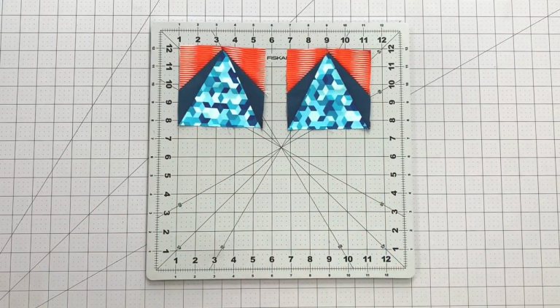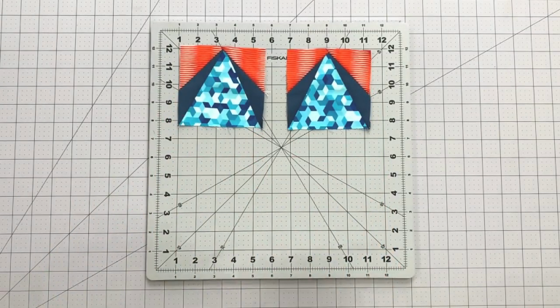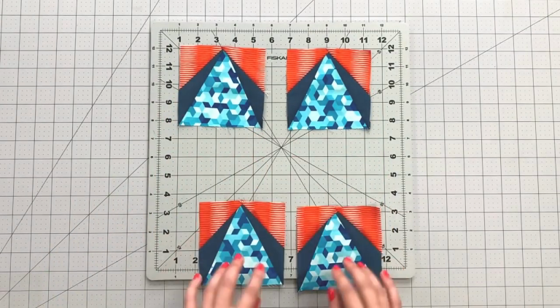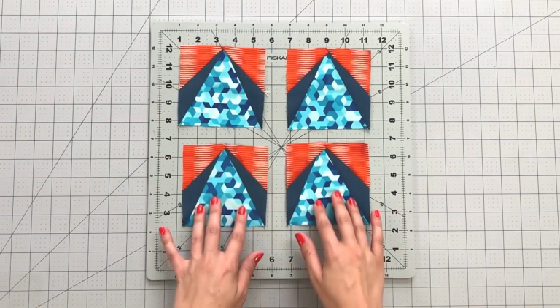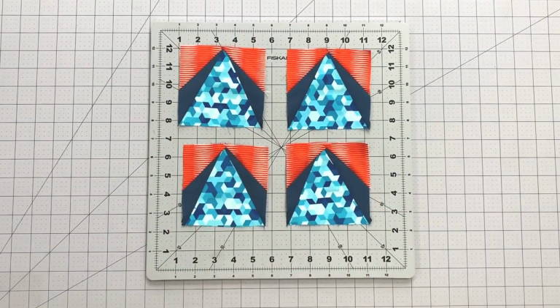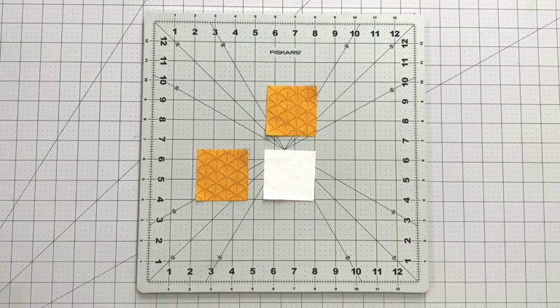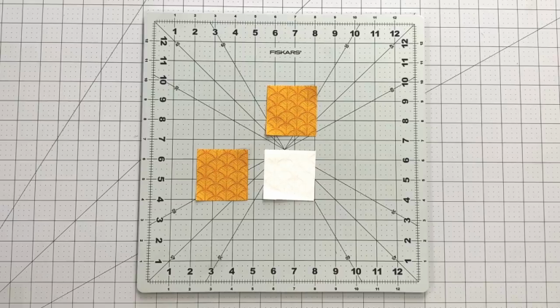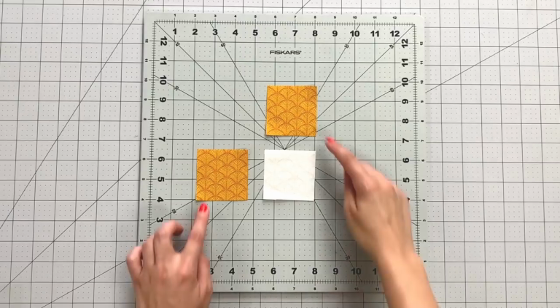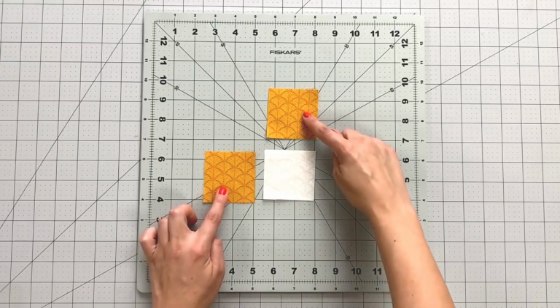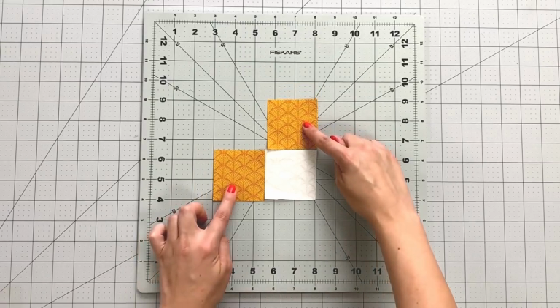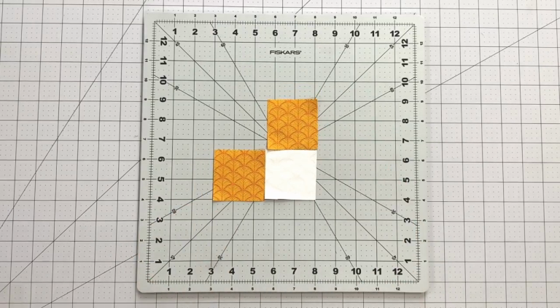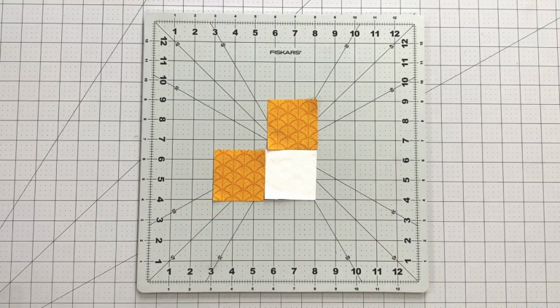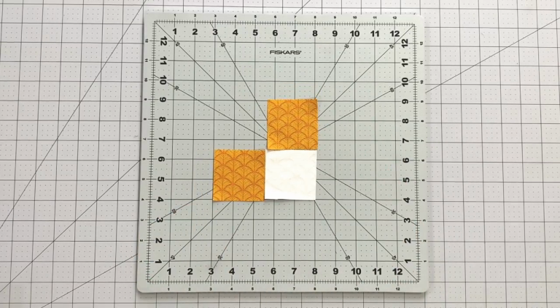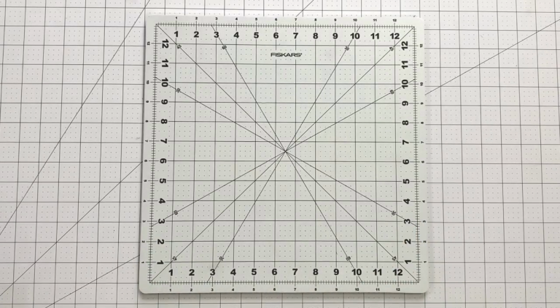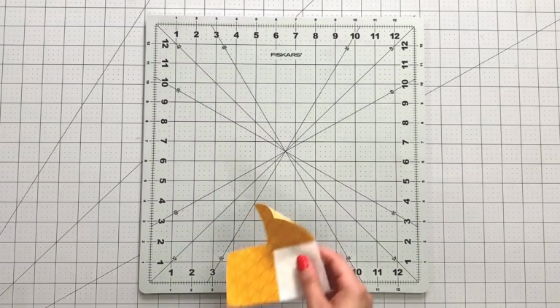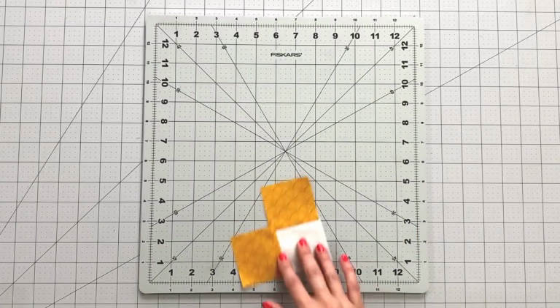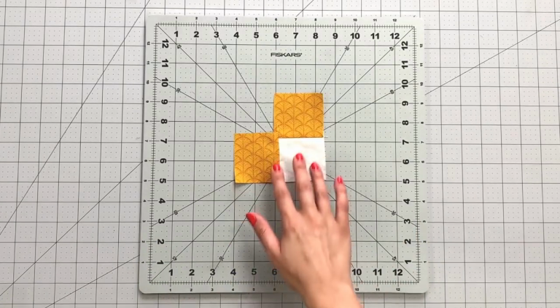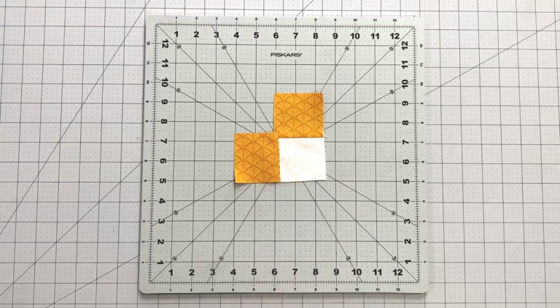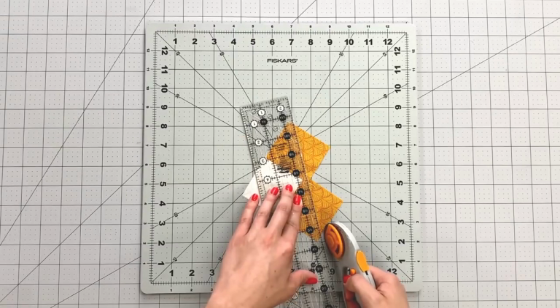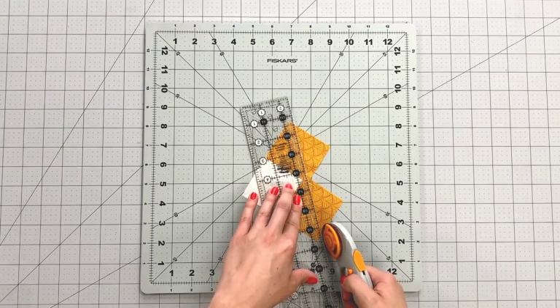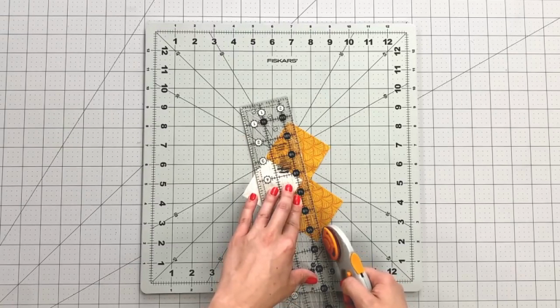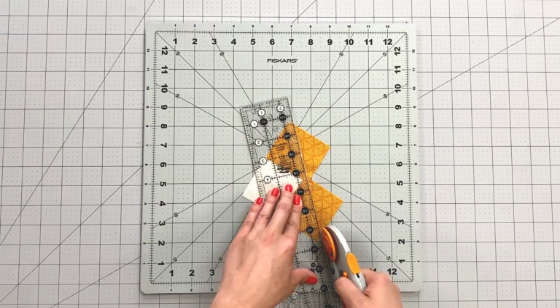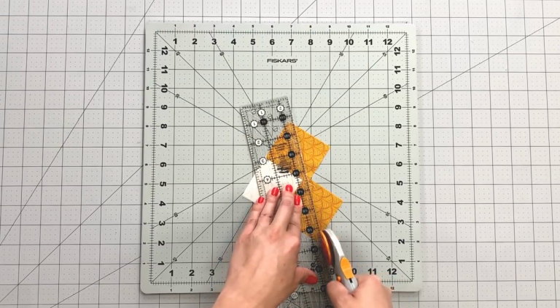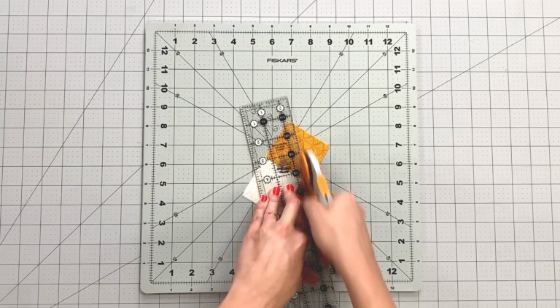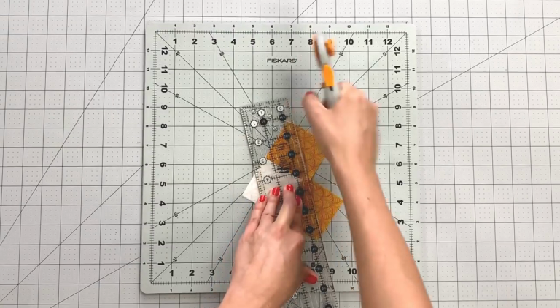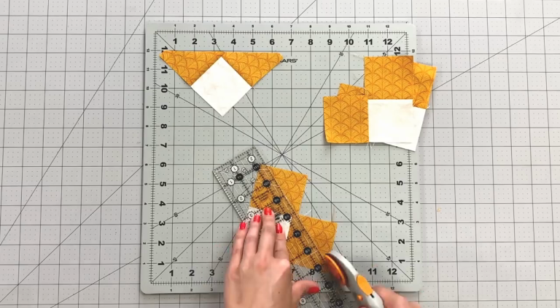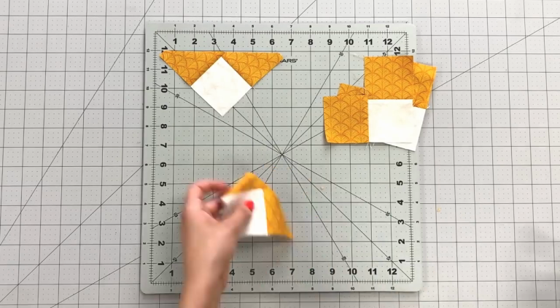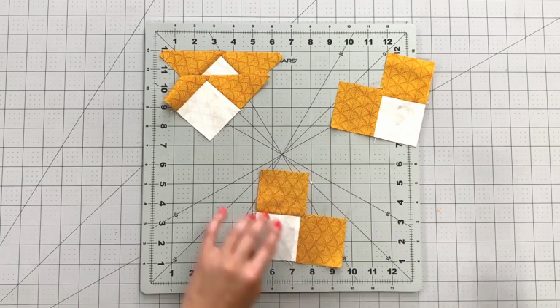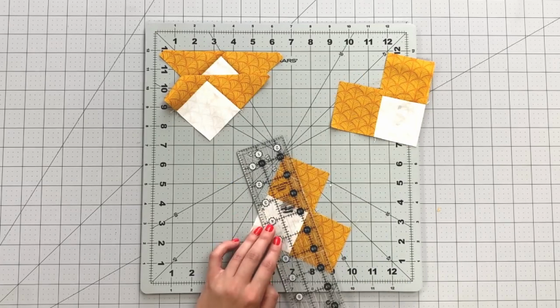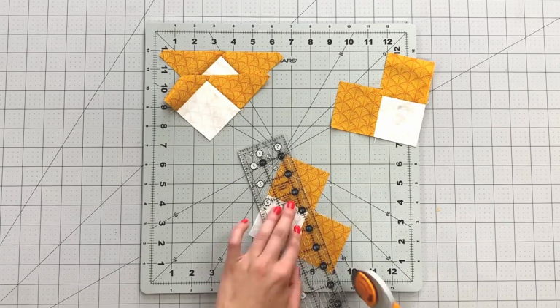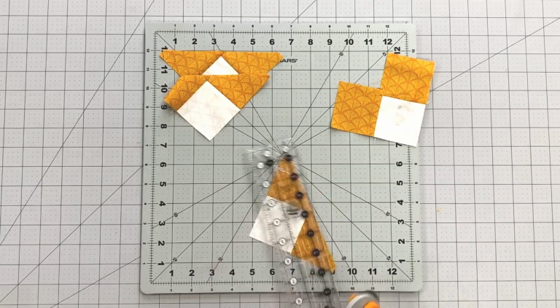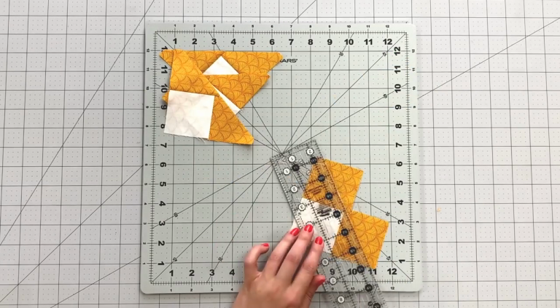Set these pieces aside and sew 2½ inch squares from fabric B to each side of a 2½ inch square from fabric C. Trim excess fabric leaving a ¼ inch seam allowance. Repeat this process 3 more times to get 4 of these triangle units.